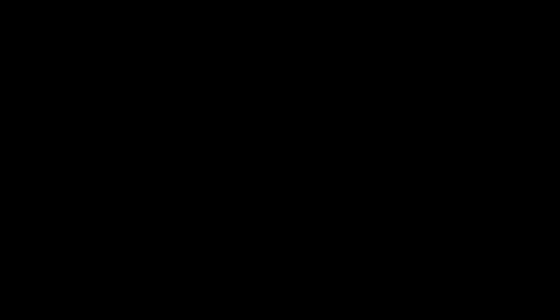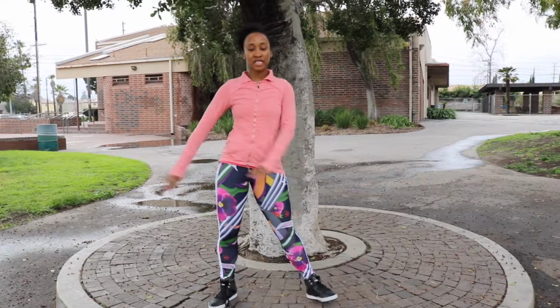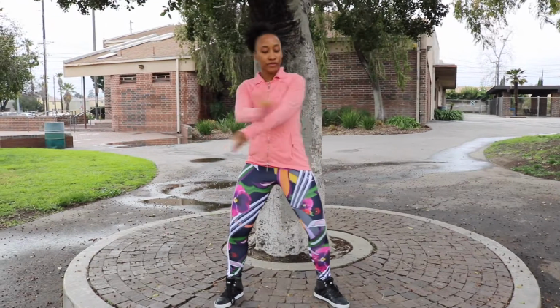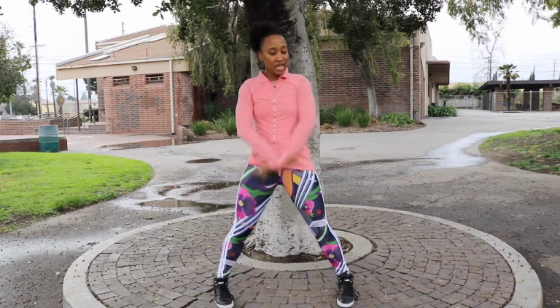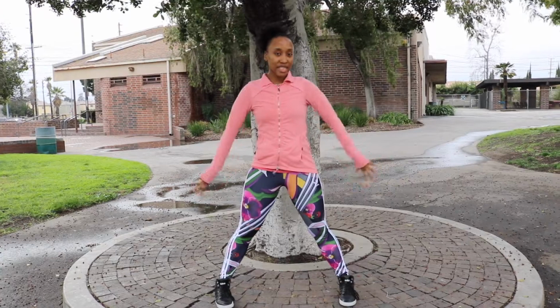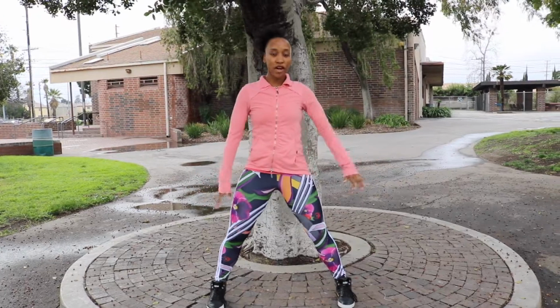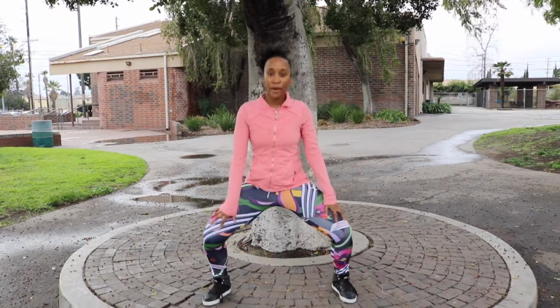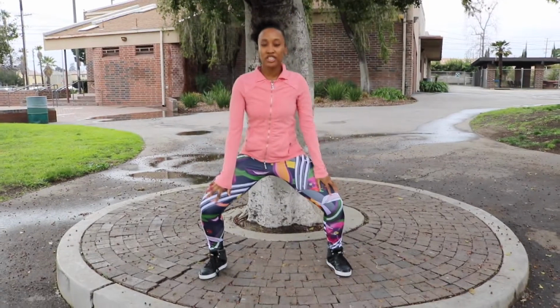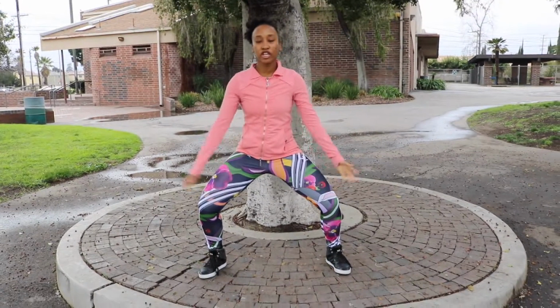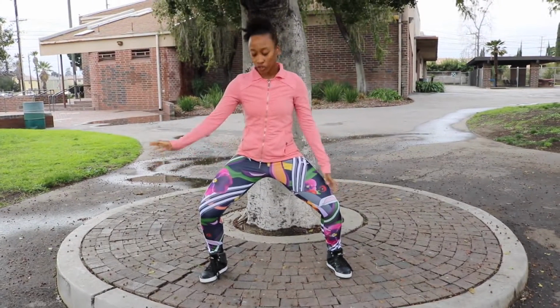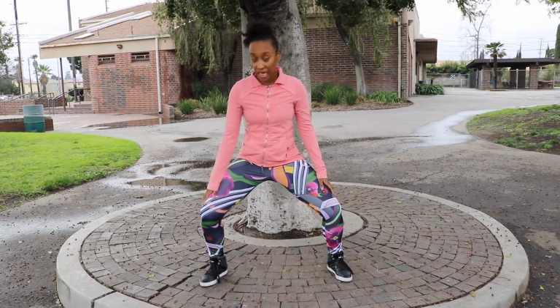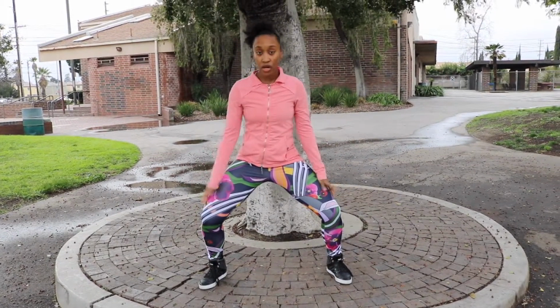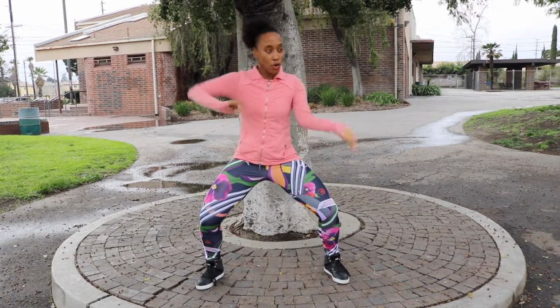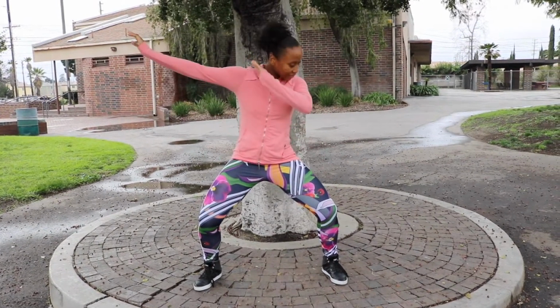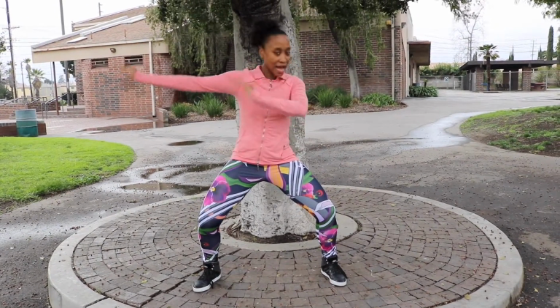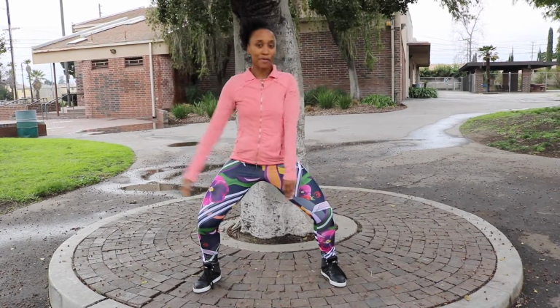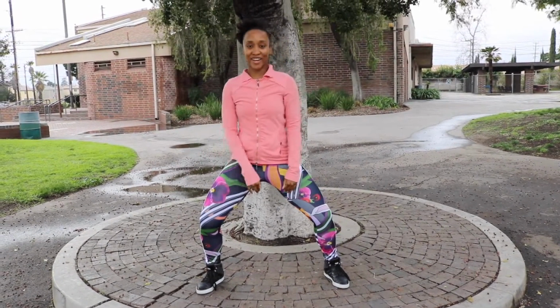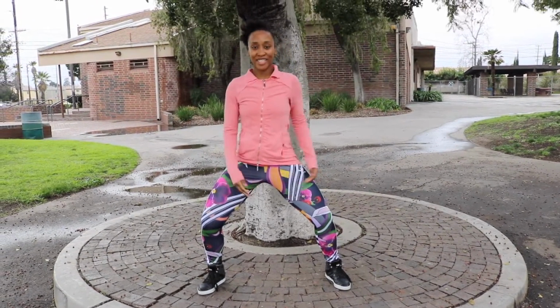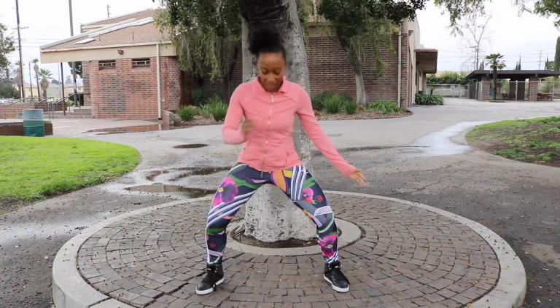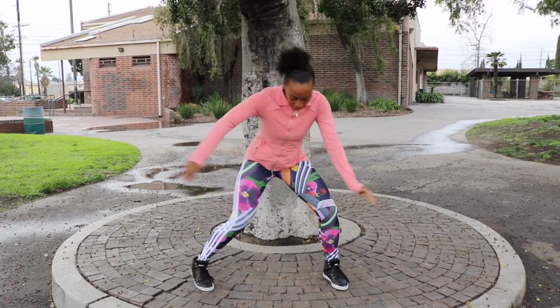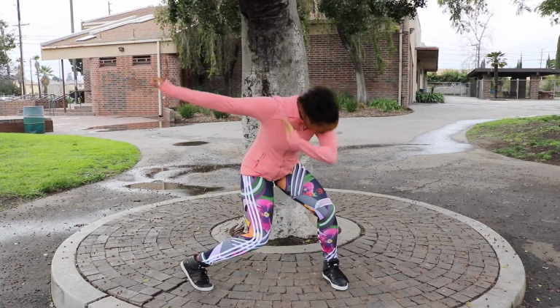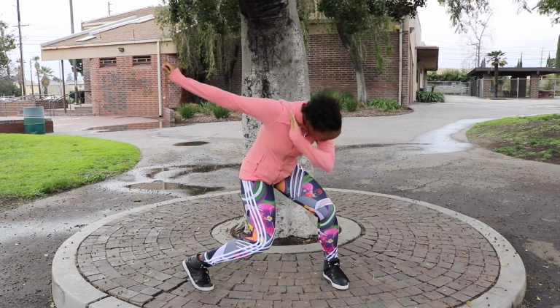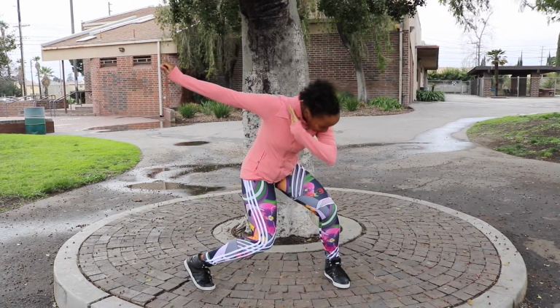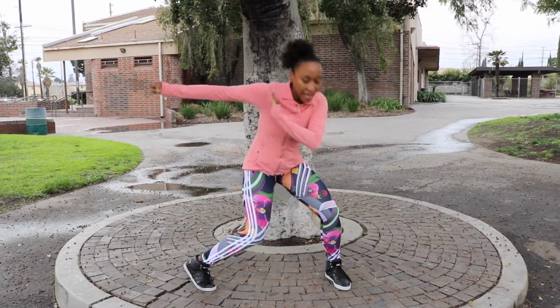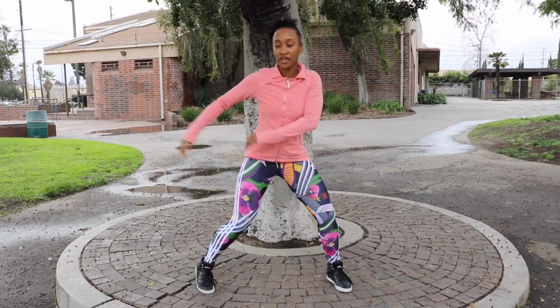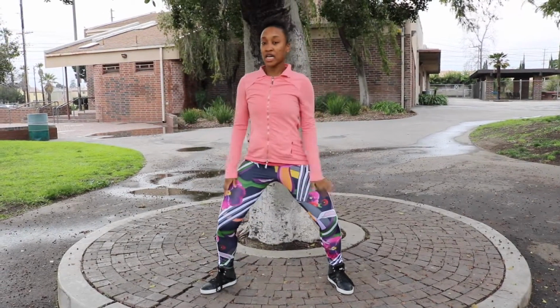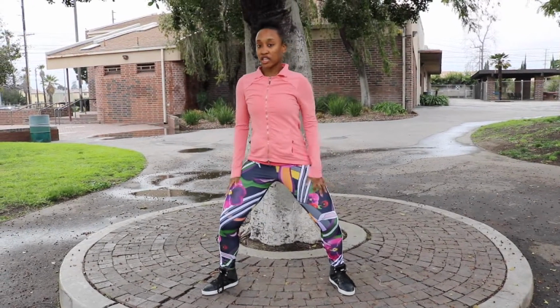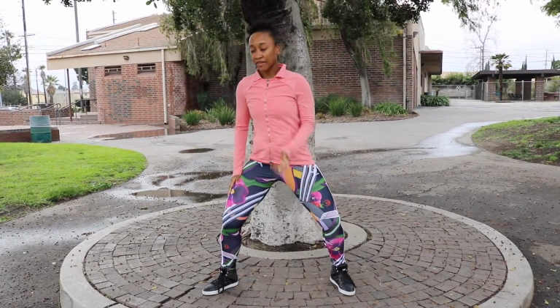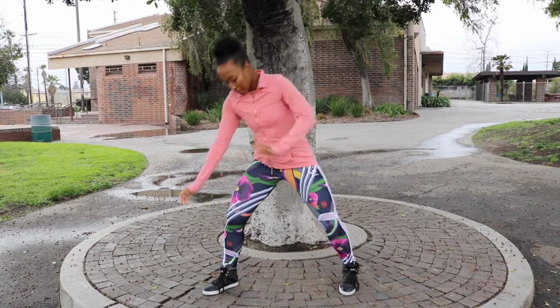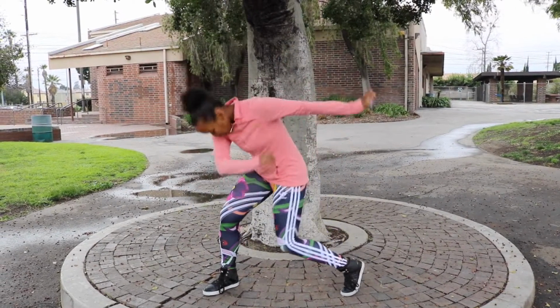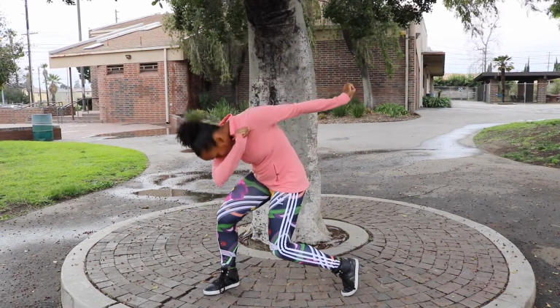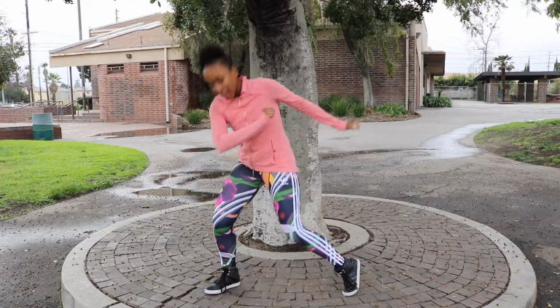The next move: legs apart, squat position. You're going to do a knee in with a dab. So your knee comes in, you dab to the left, the left knee comes in, you dab to the right.